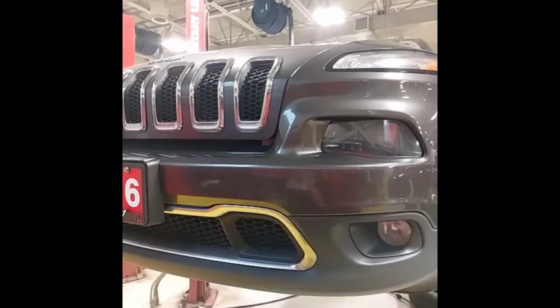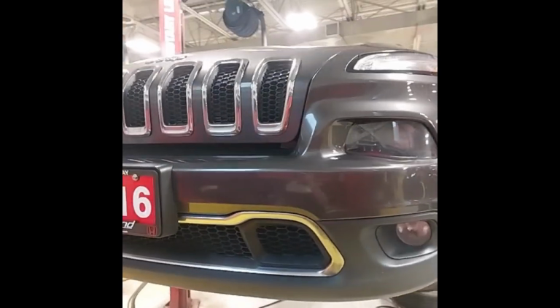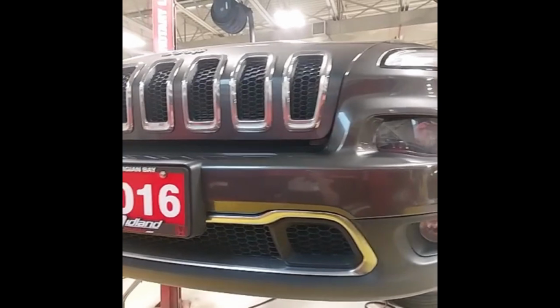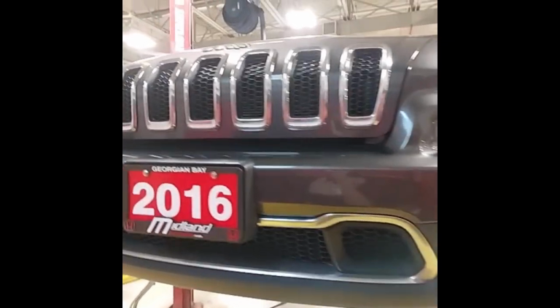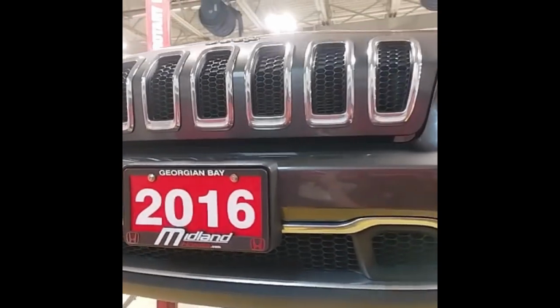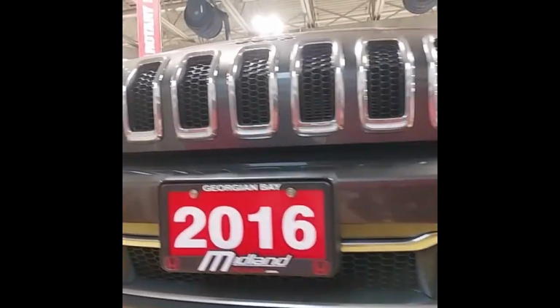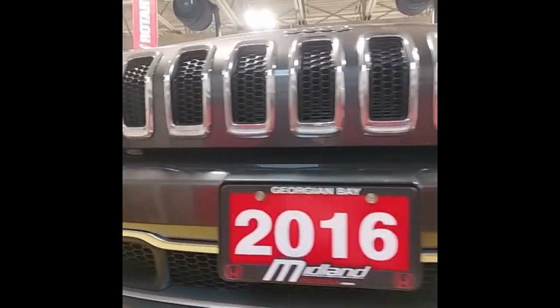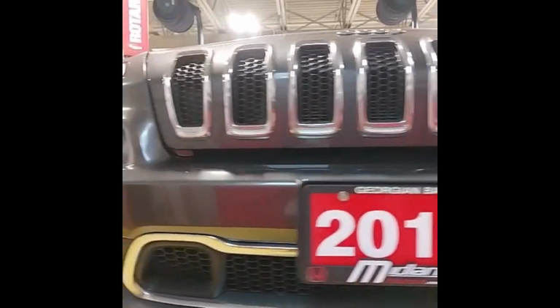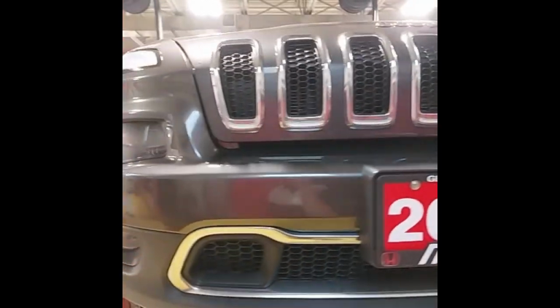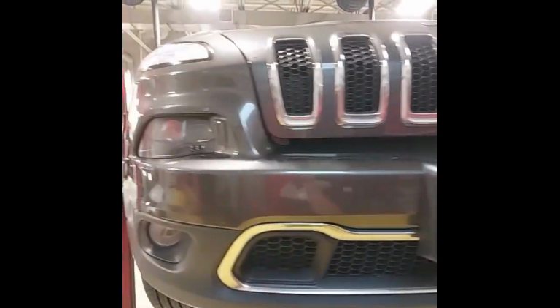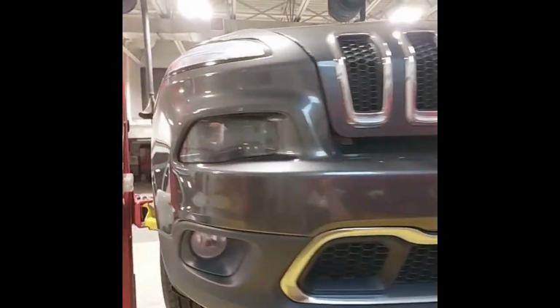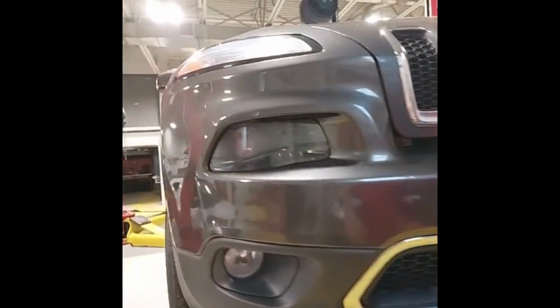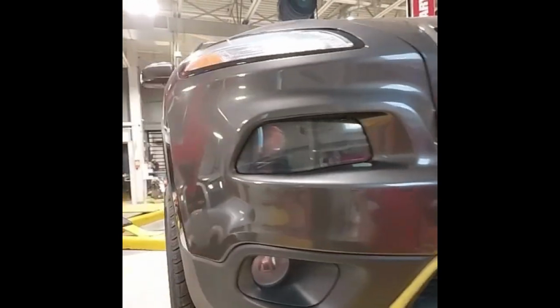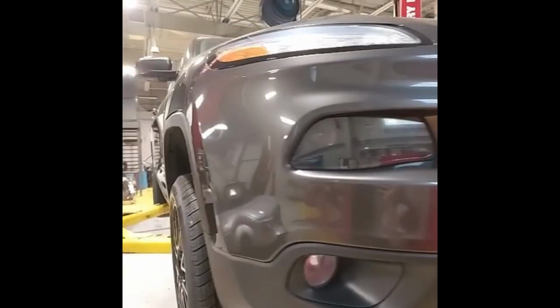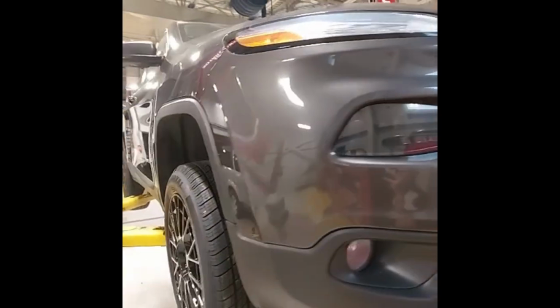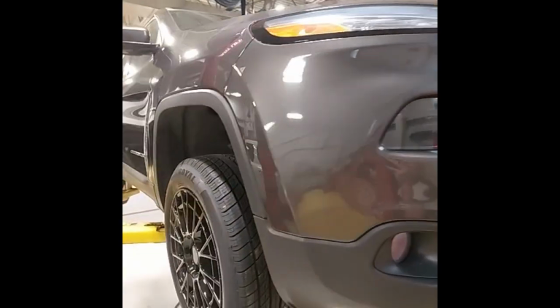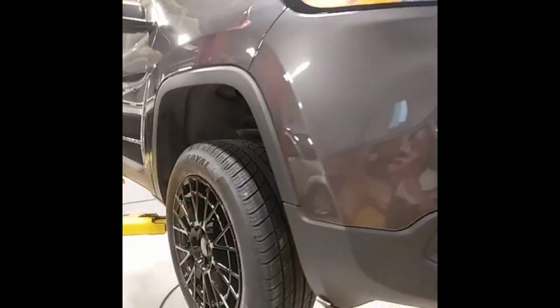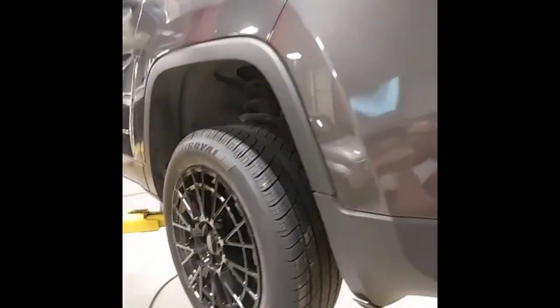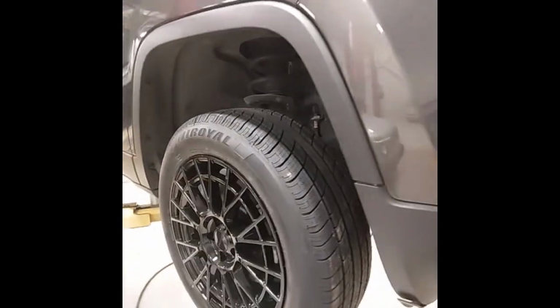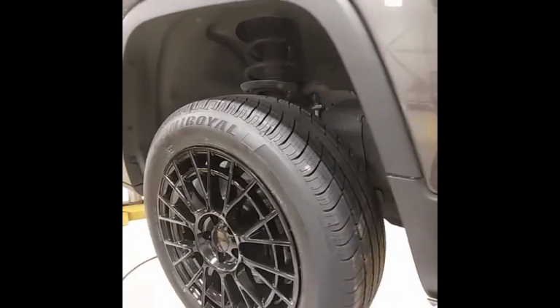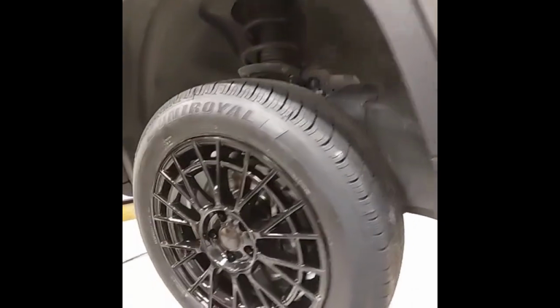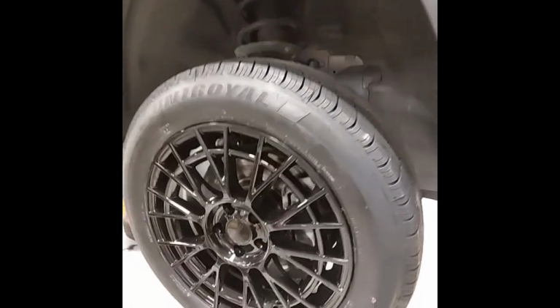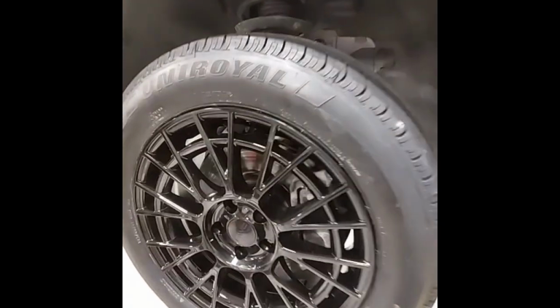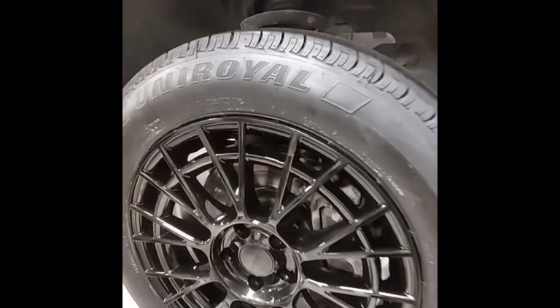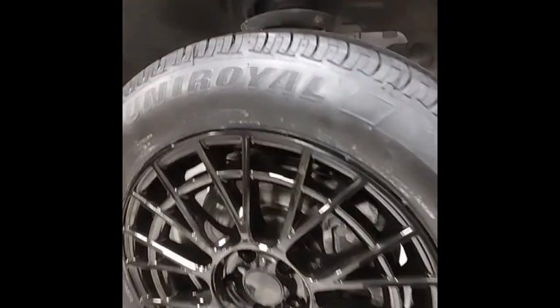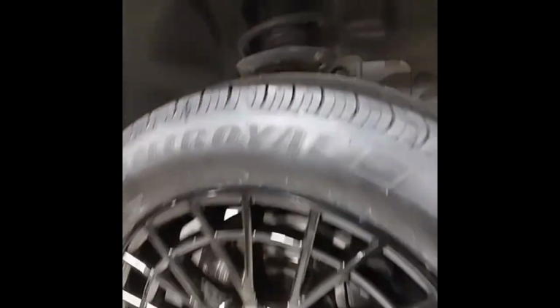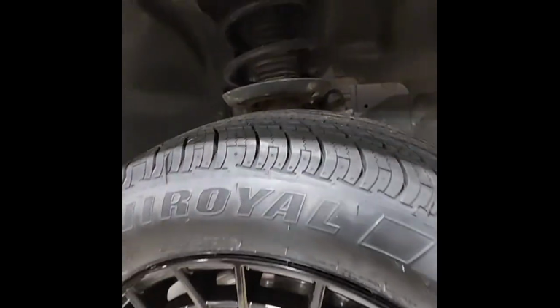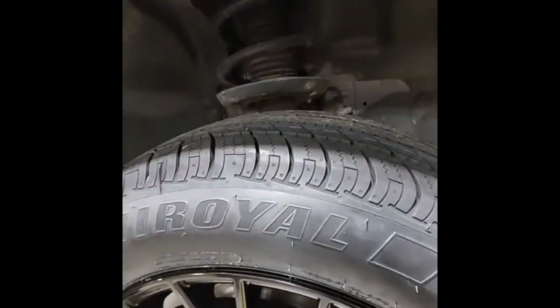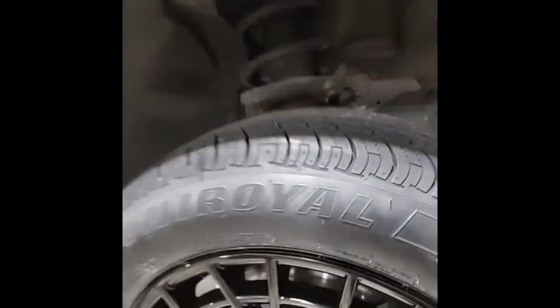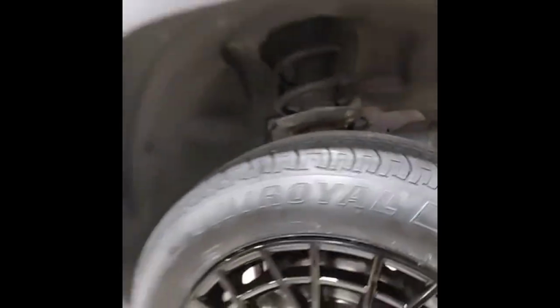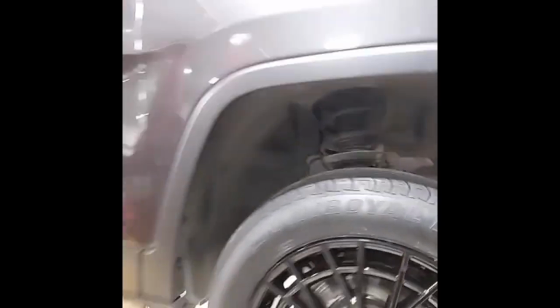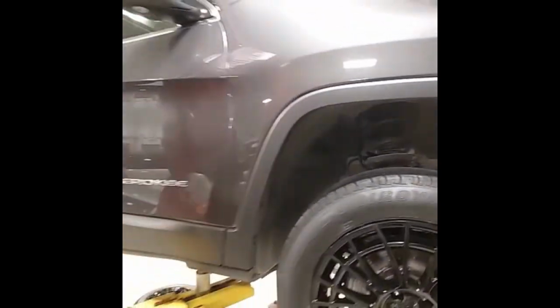I'm going to start with the walk around of the Jeep. We can have a good look around the body and have a look at the tires. We just finished mounting new rims and tires for it.